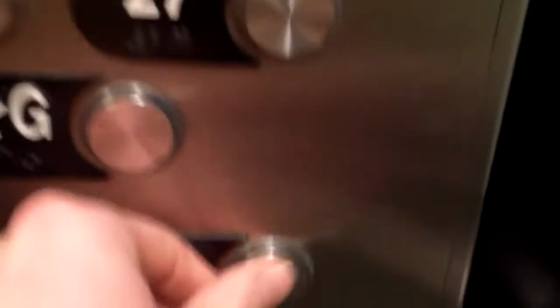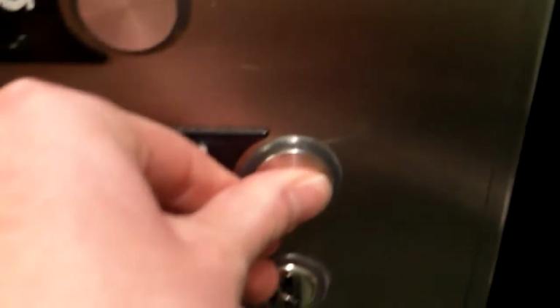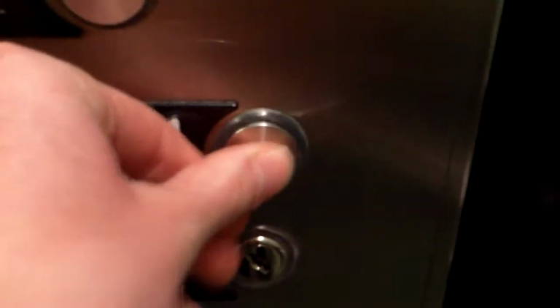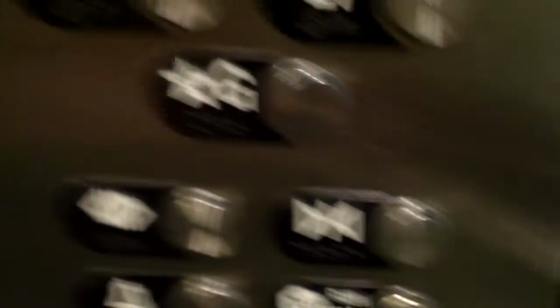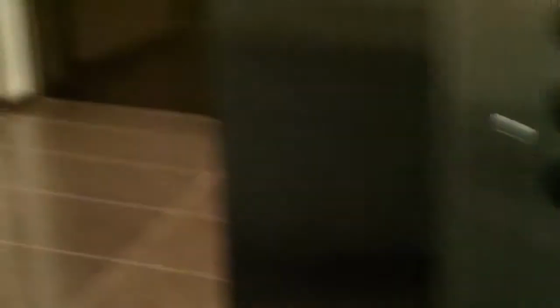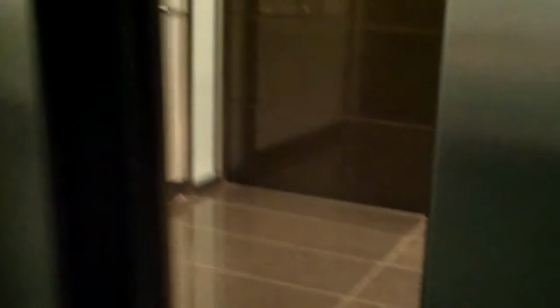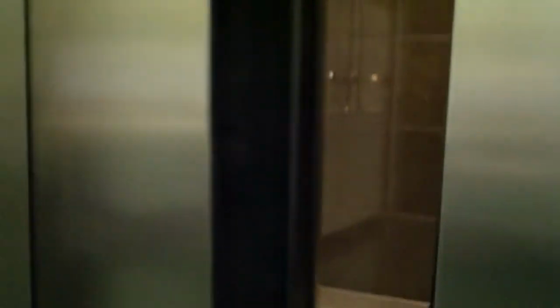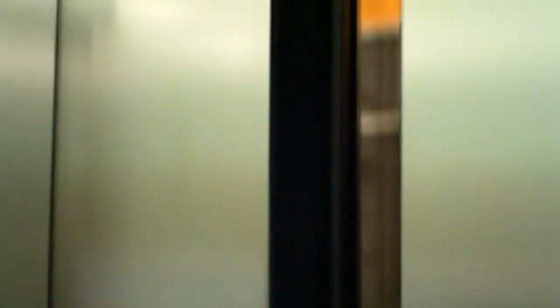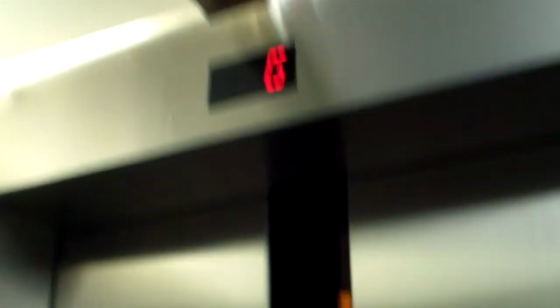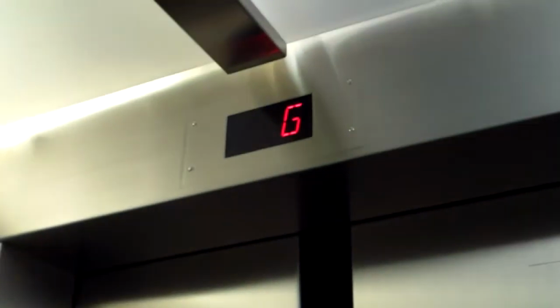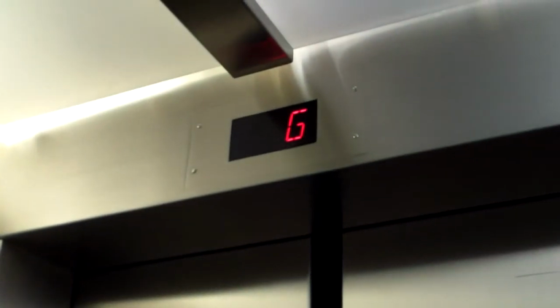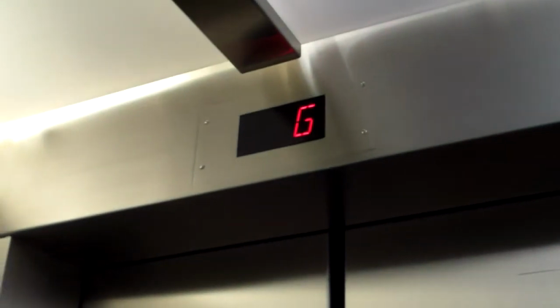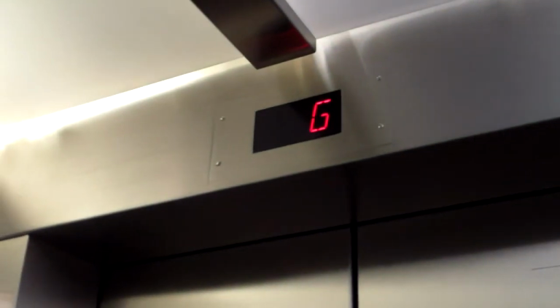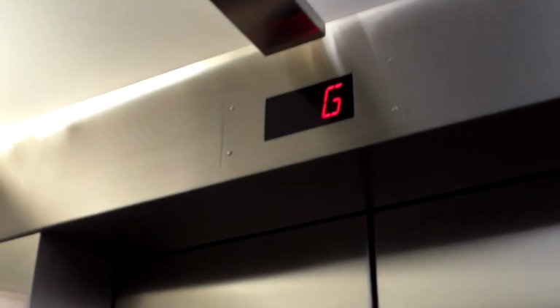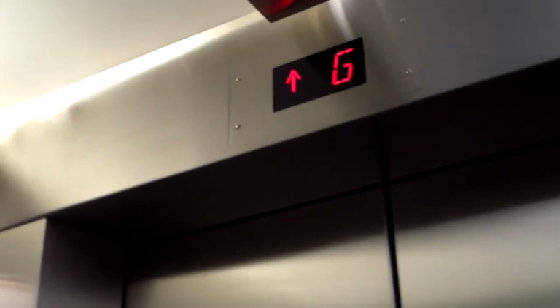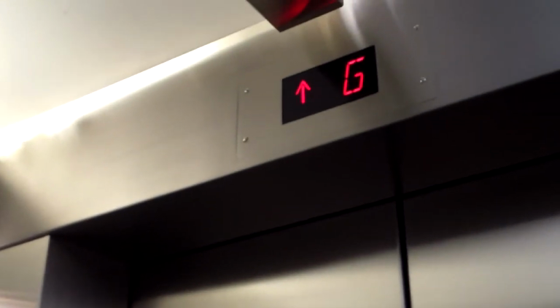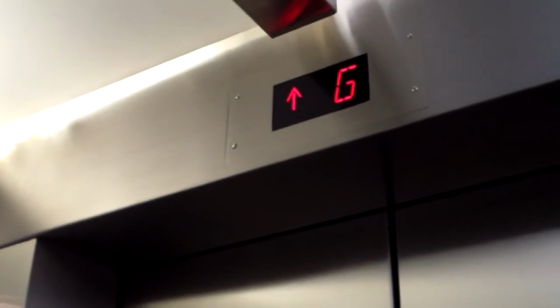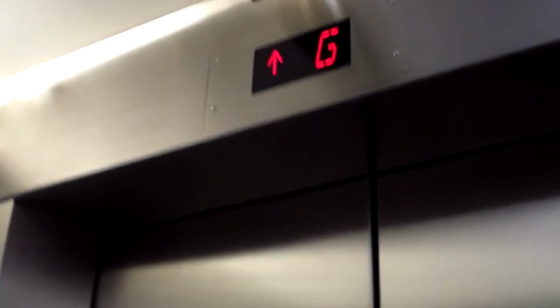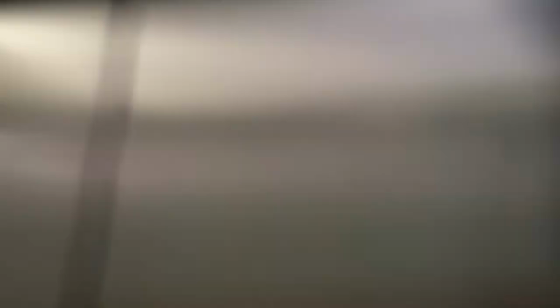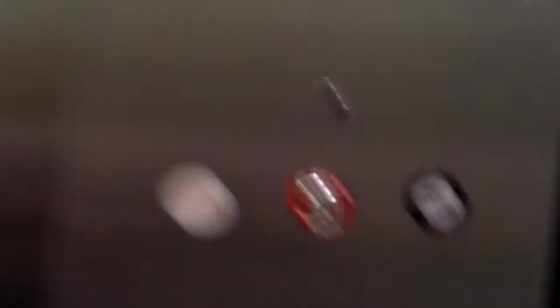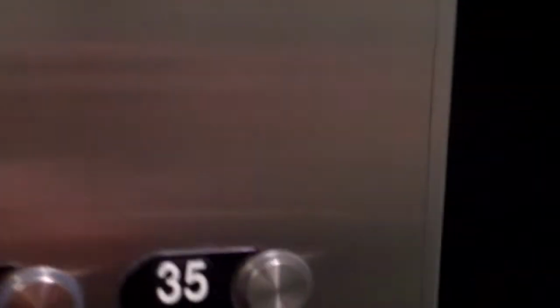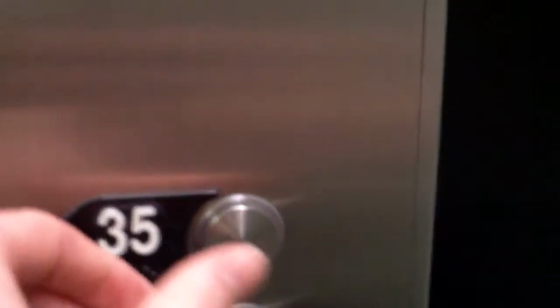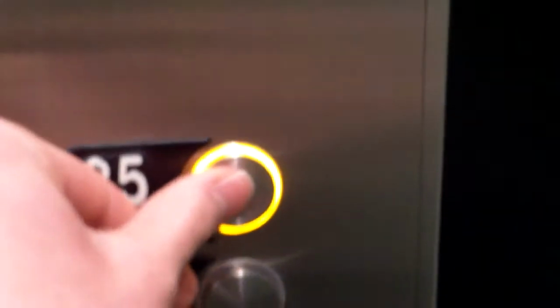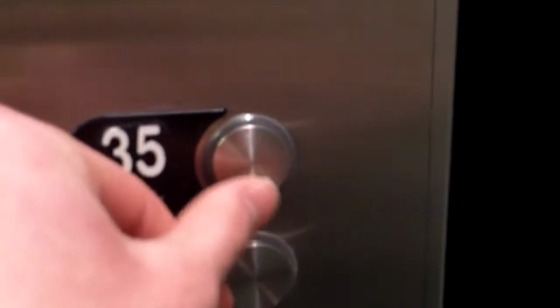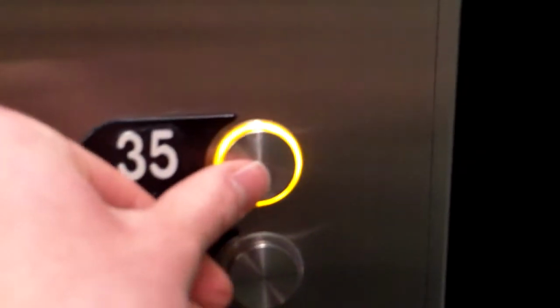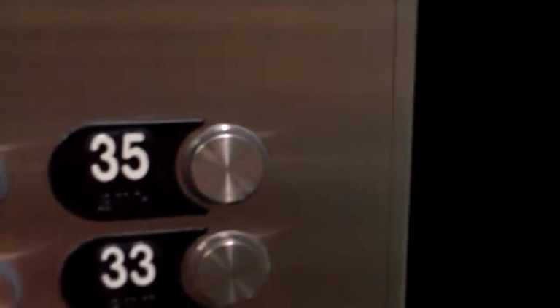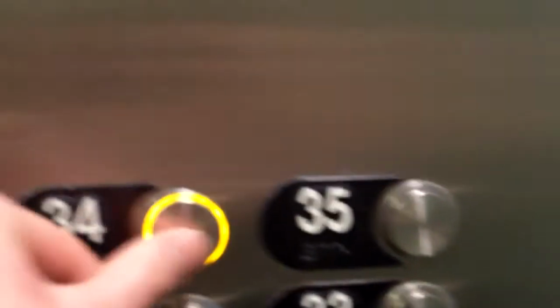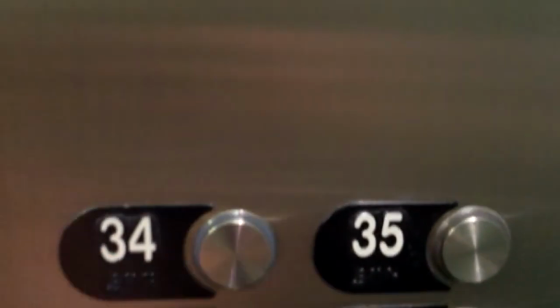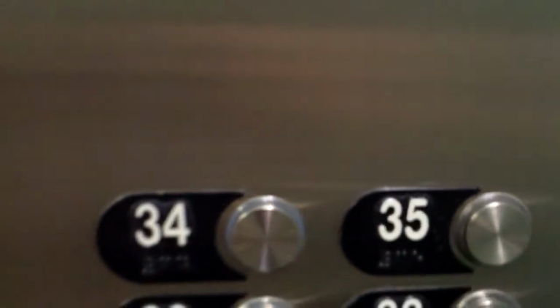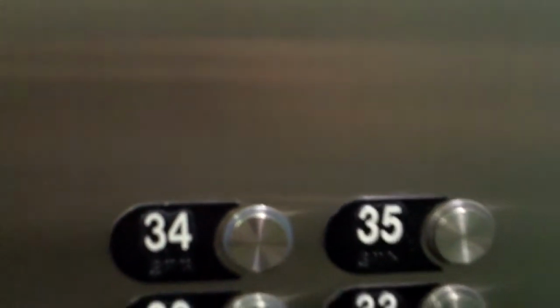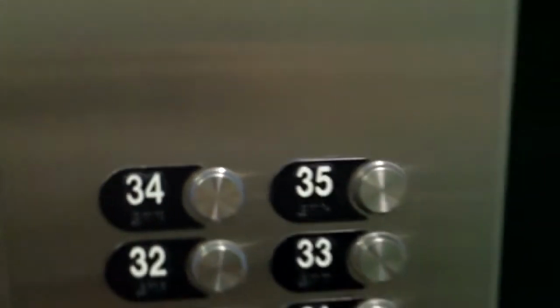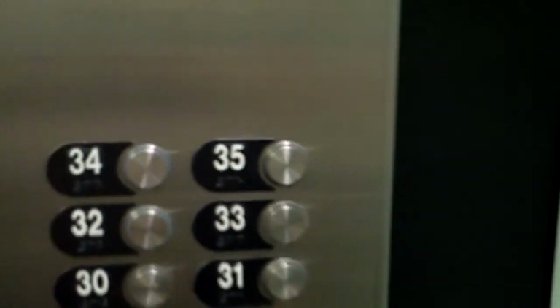That's high. The floors aren't all locked — so 35, 34, and they're all locked, it seems.